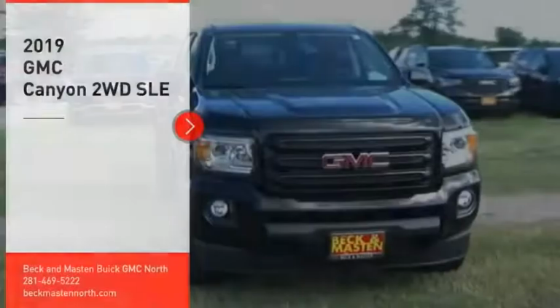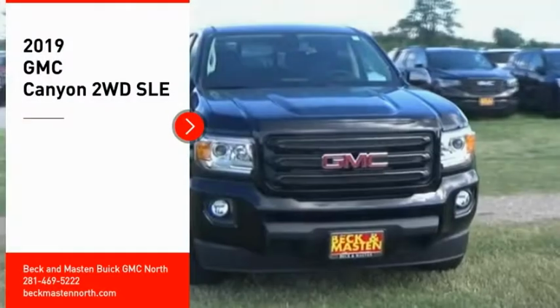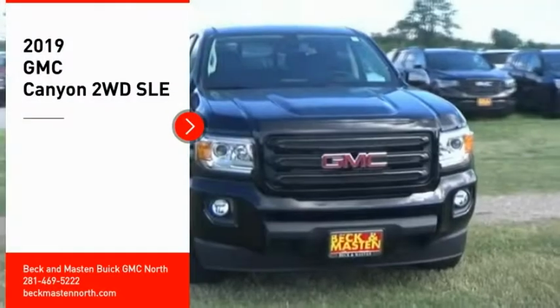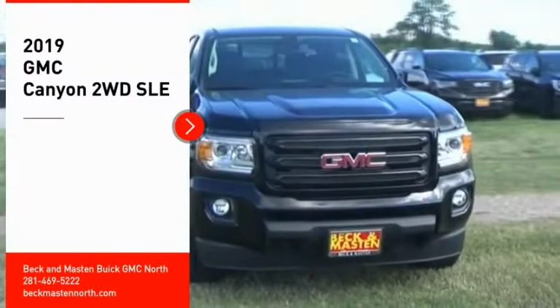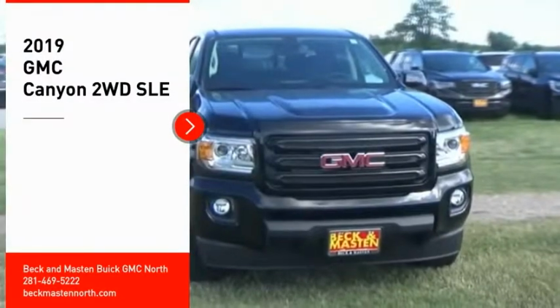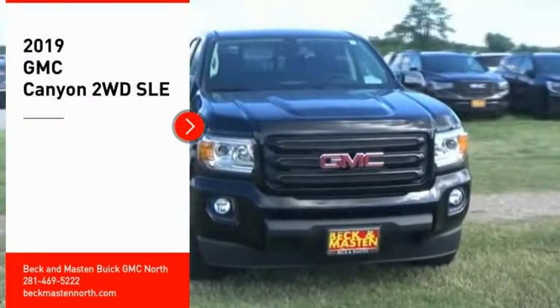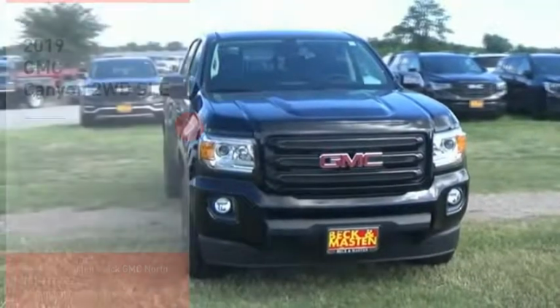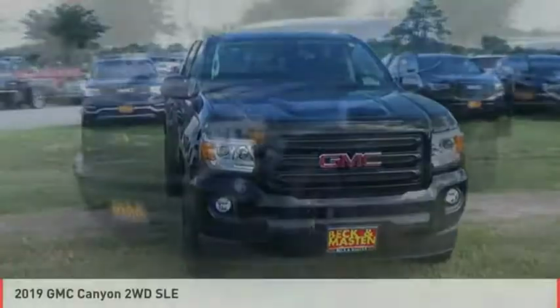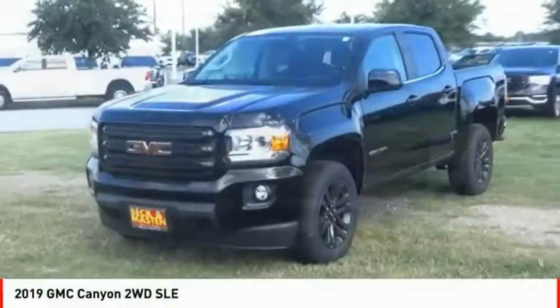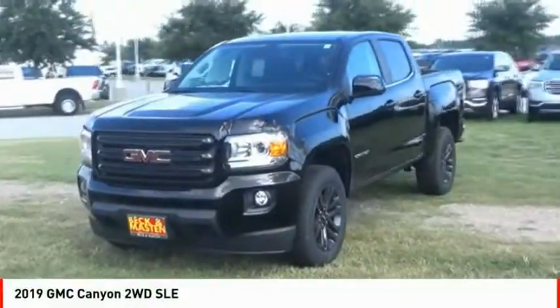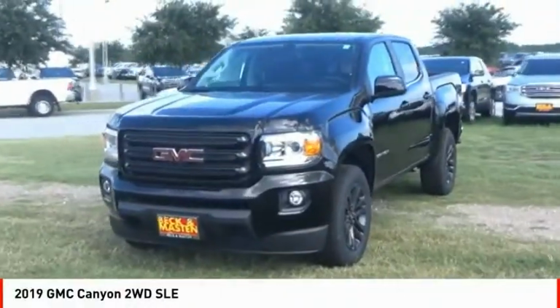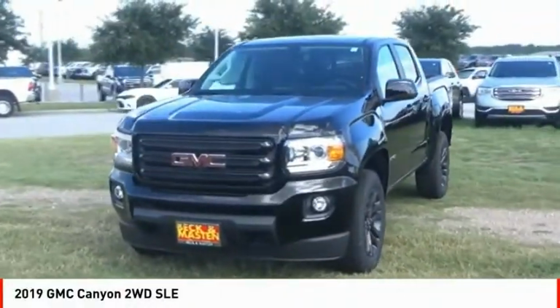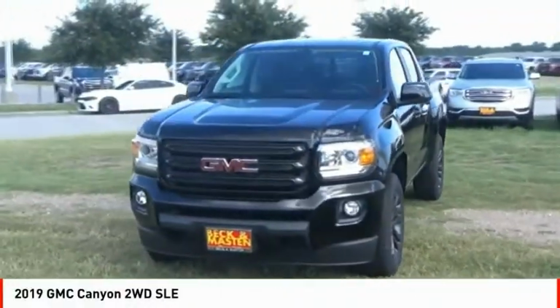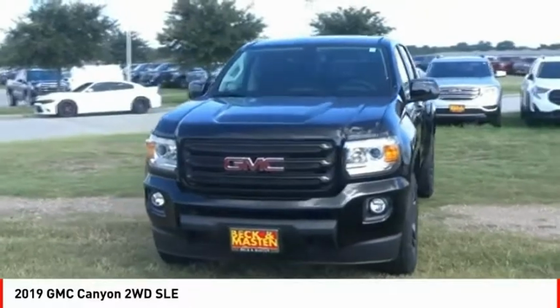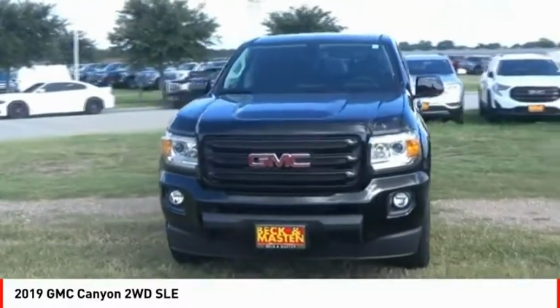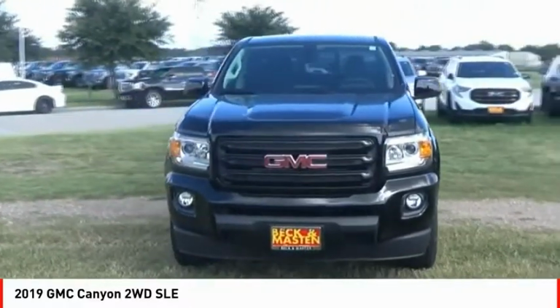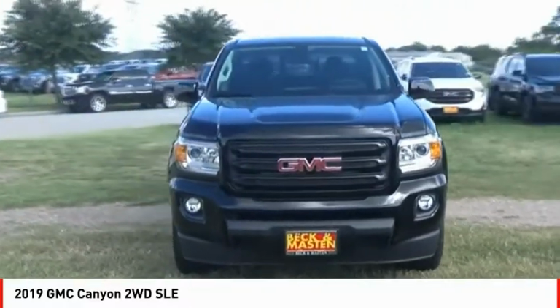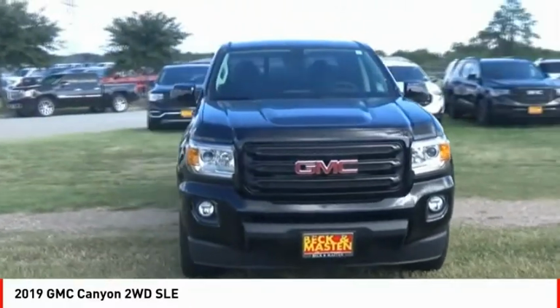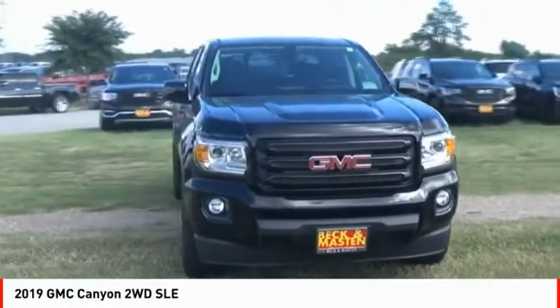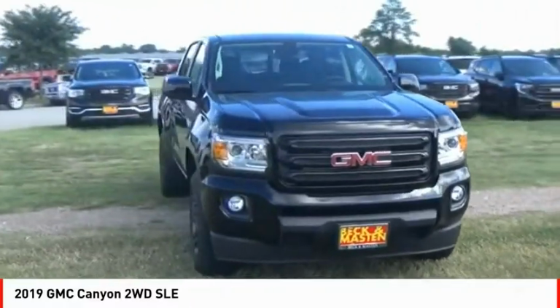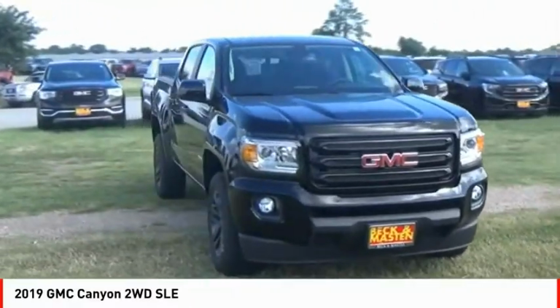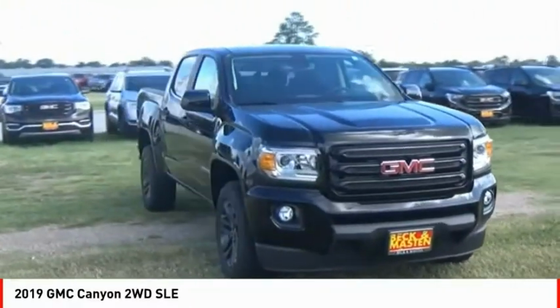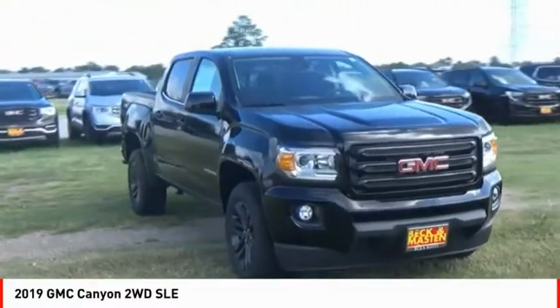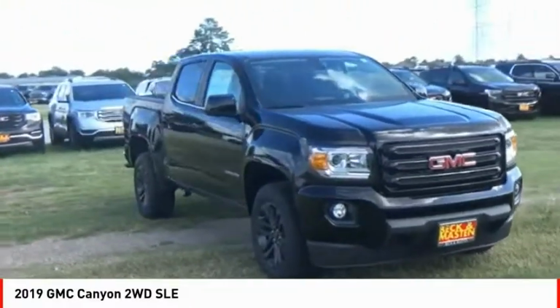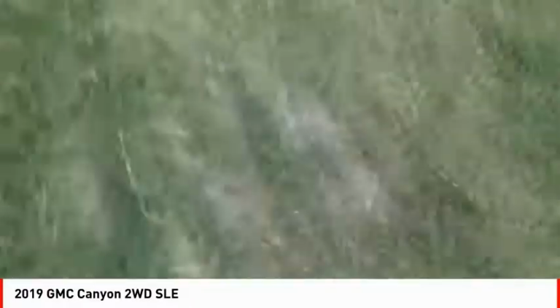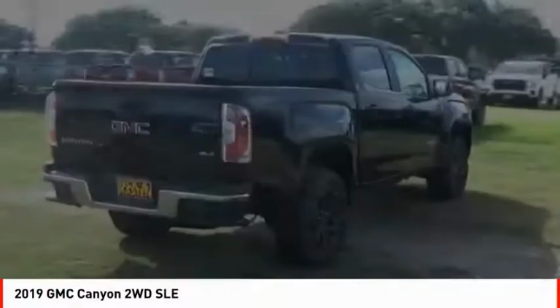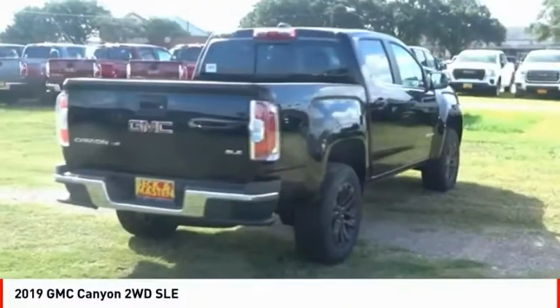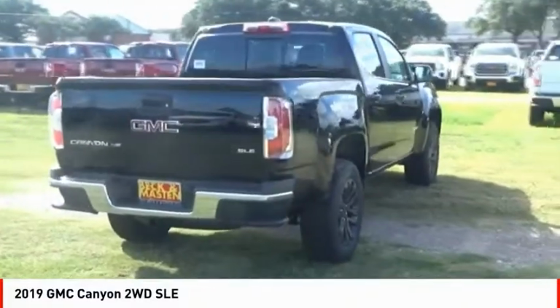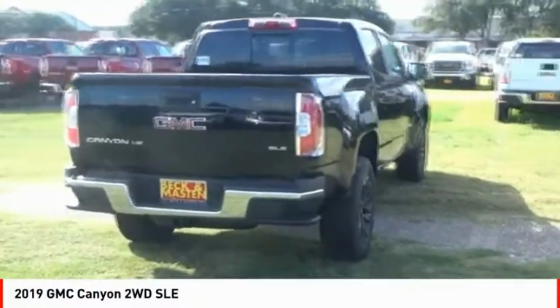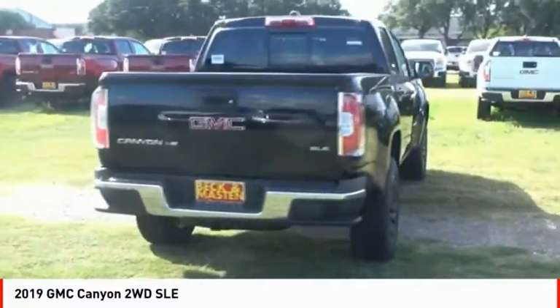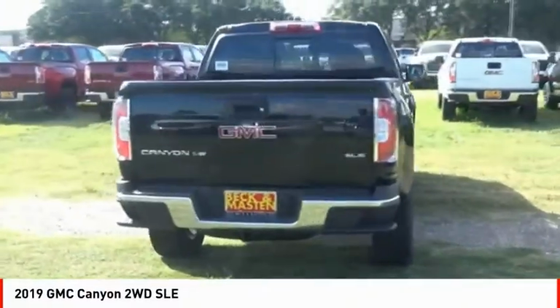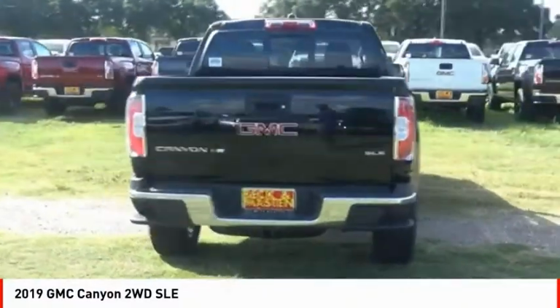Looking for the right vehicle? Check out the 2019 Canyon. With one of the most powerful standard four-cylinder engines in the class, the Canyon lets you enjoy 18 city, 25 highway EPA estimated MPG.